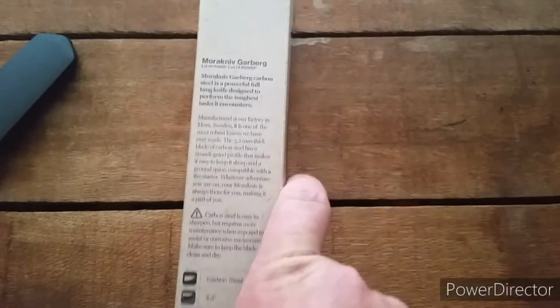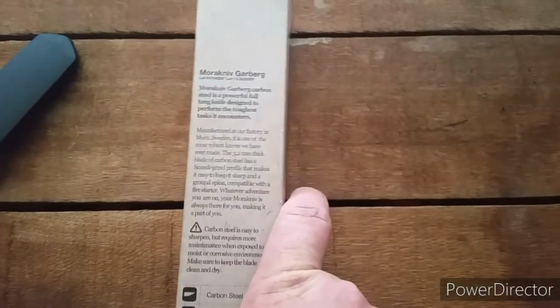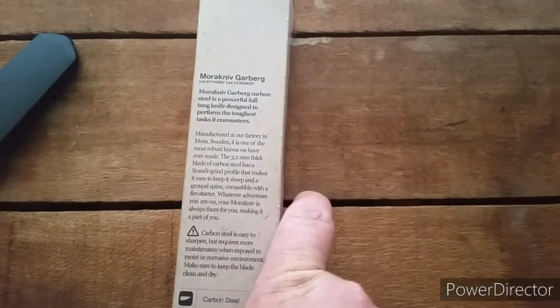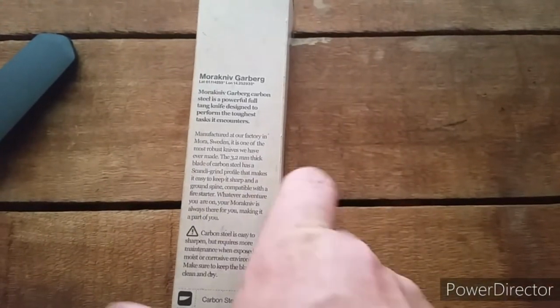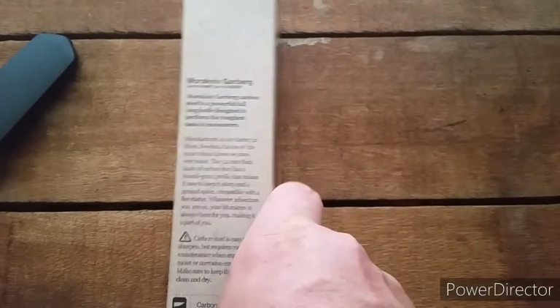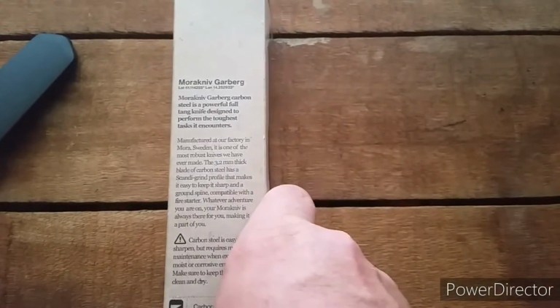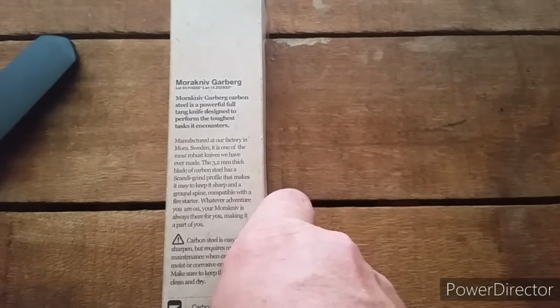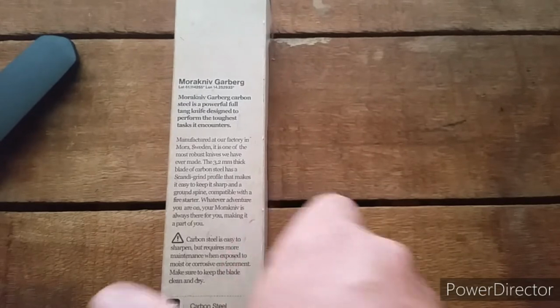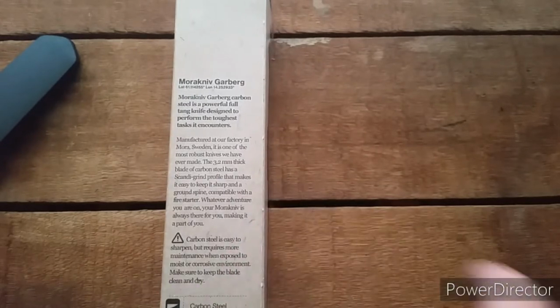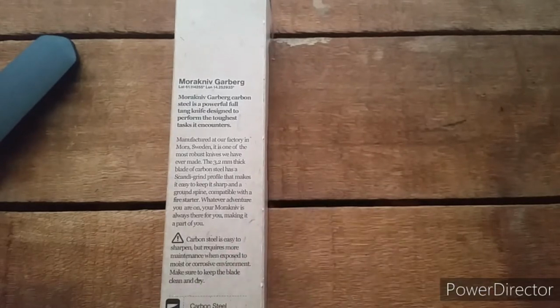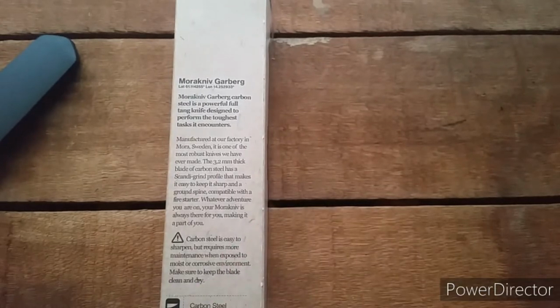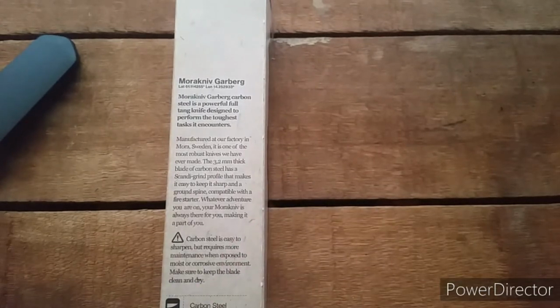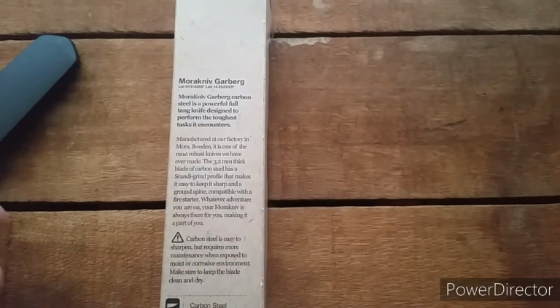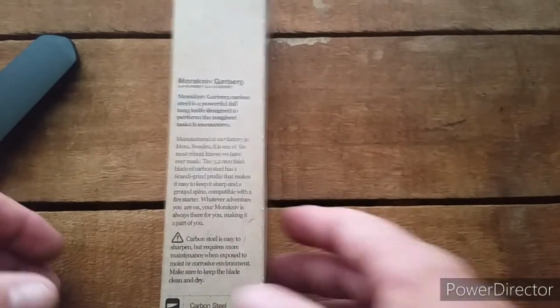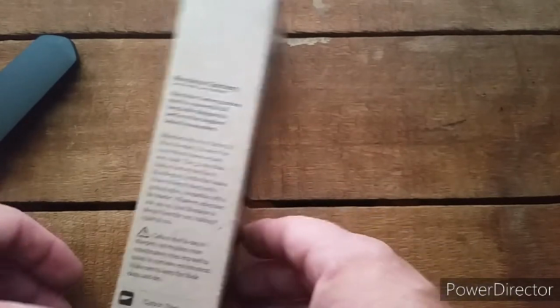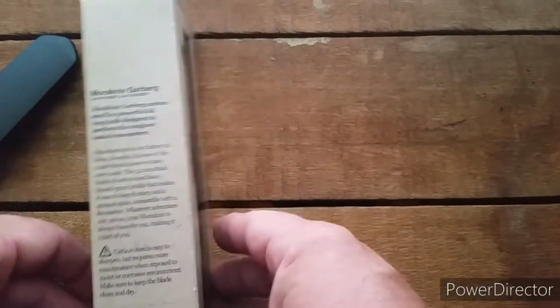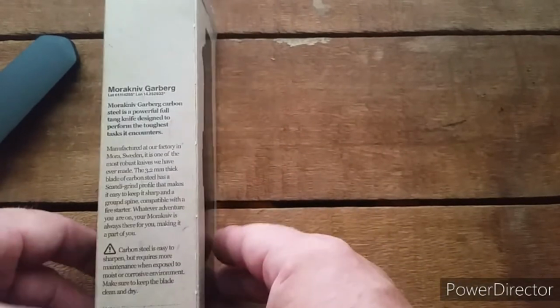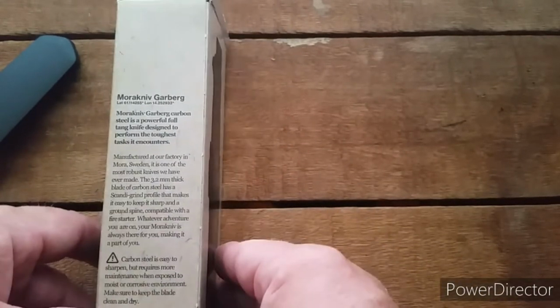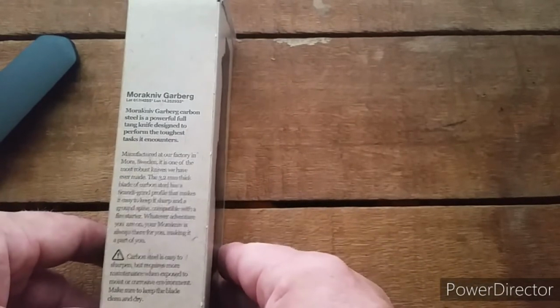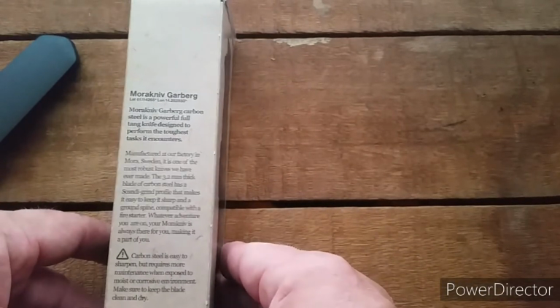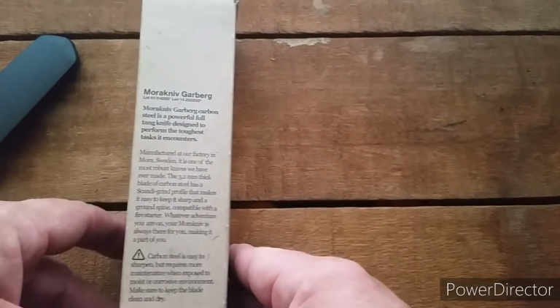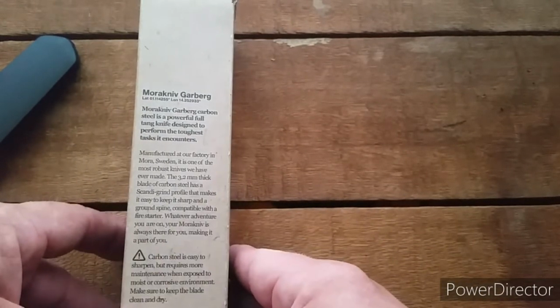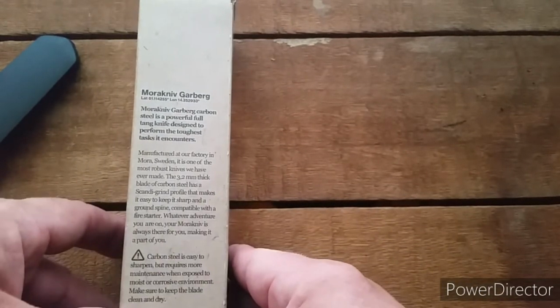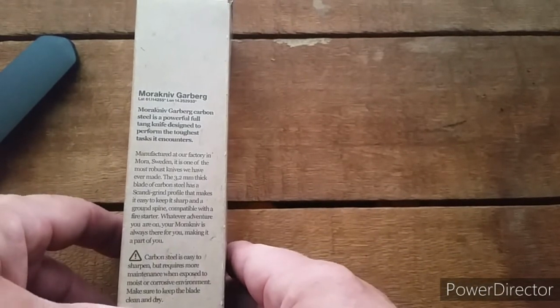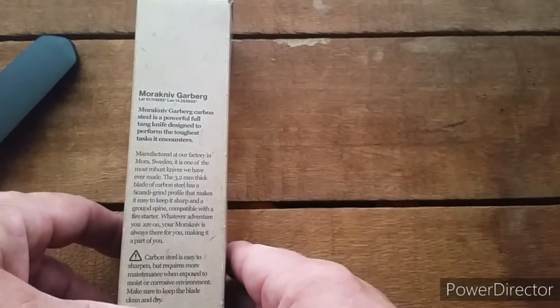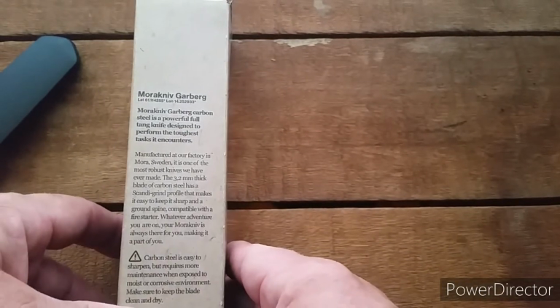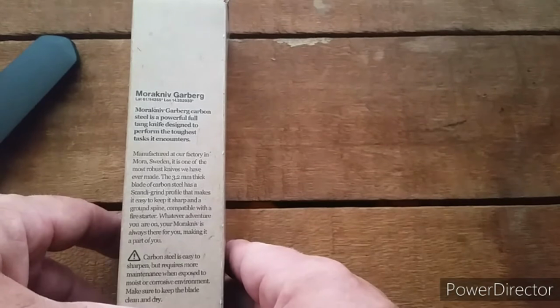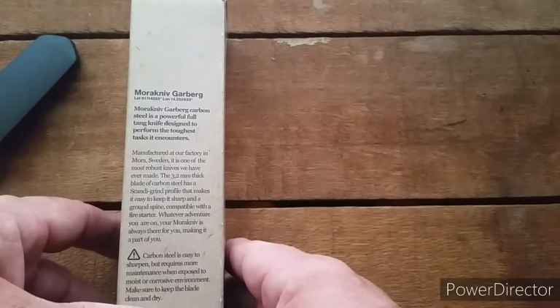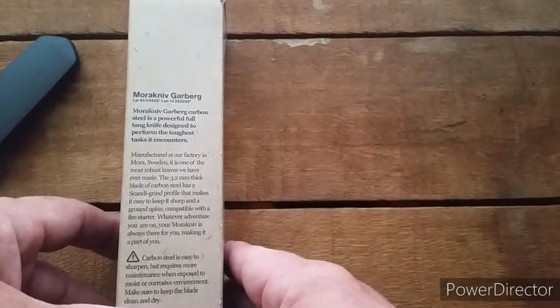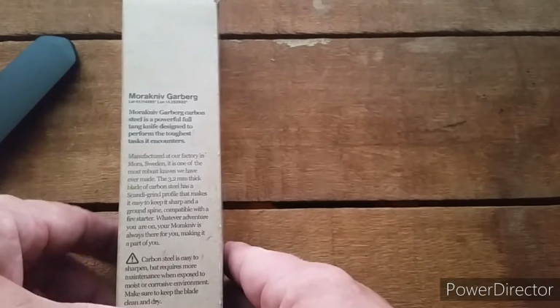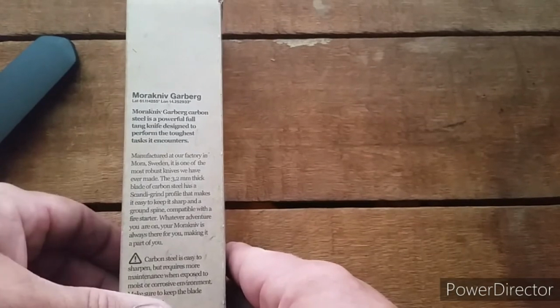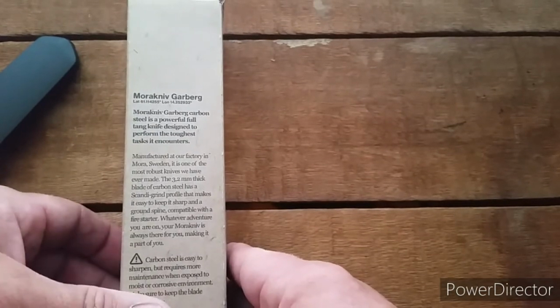I tried looking up the story of the Garberg name, but I didn't find anything — I didn't really search very hard. So if you know, you can leave it in the comments below and I'd like to read that.